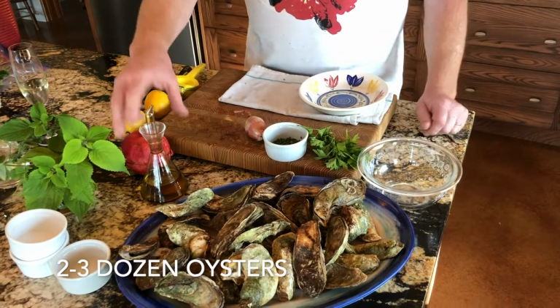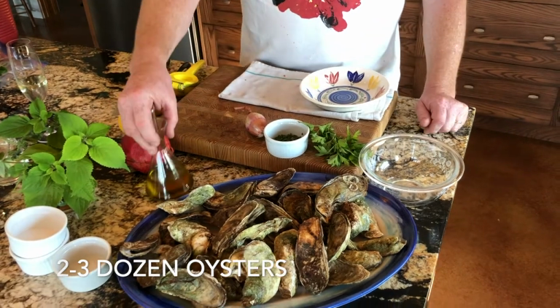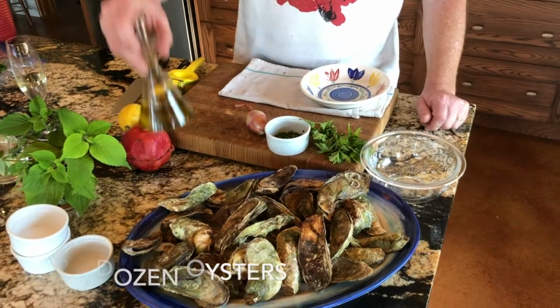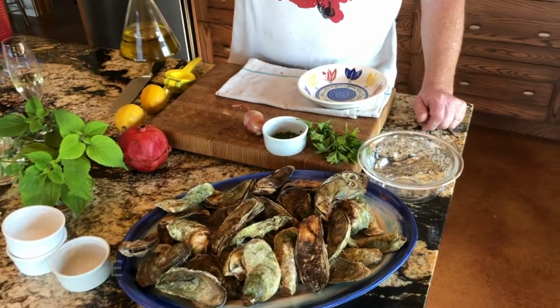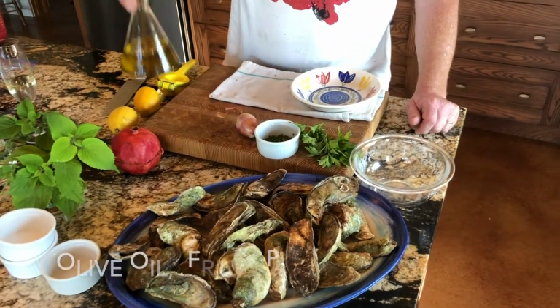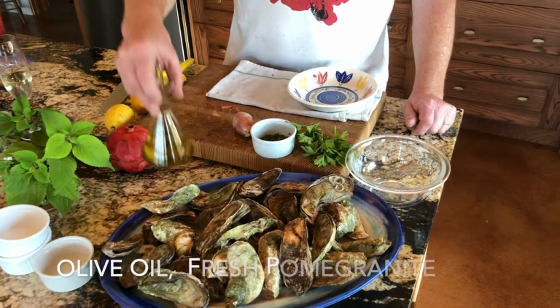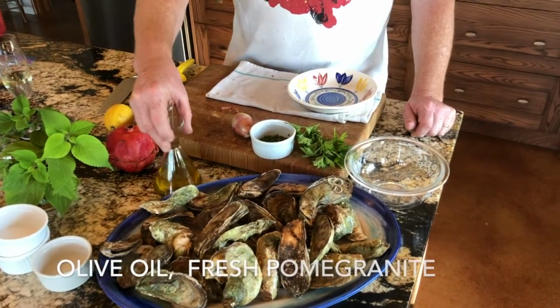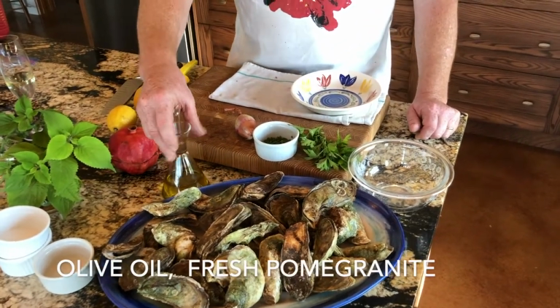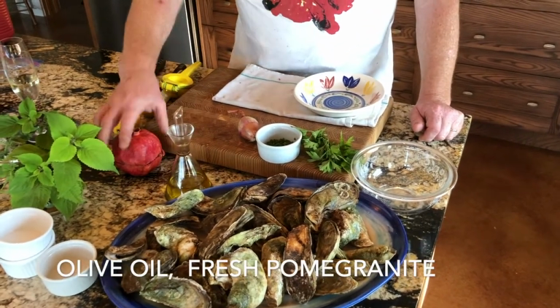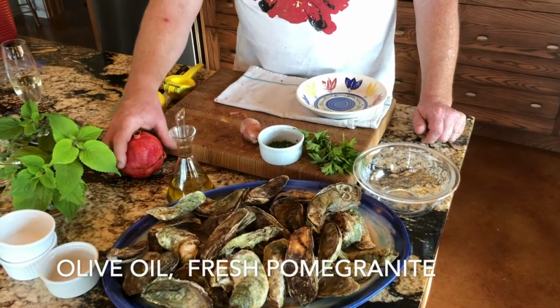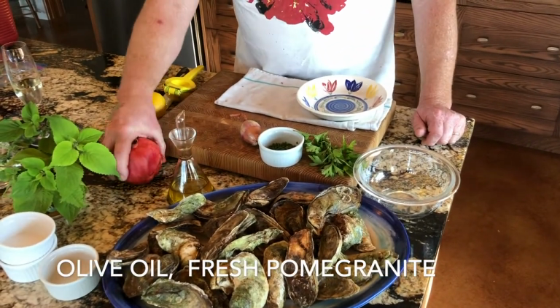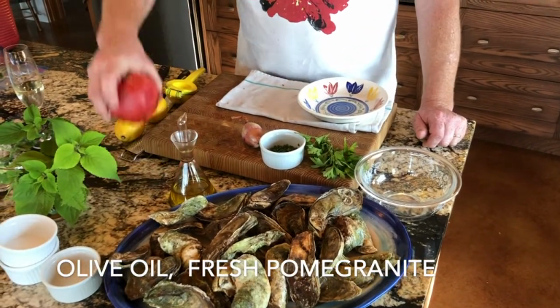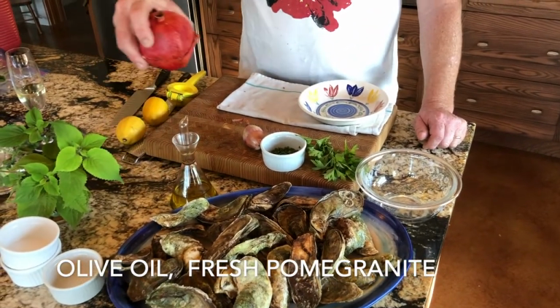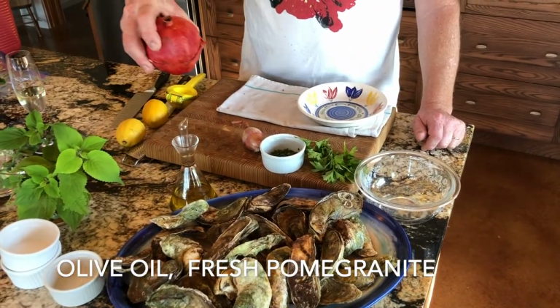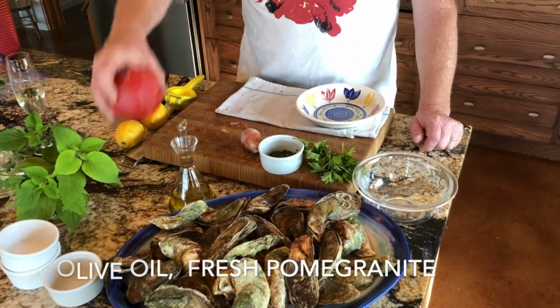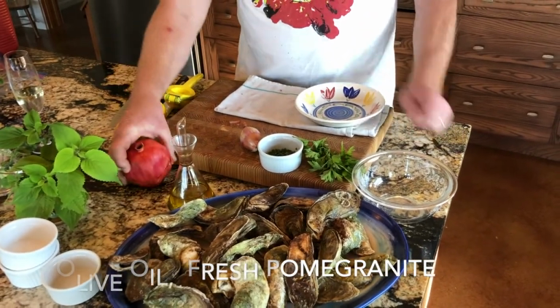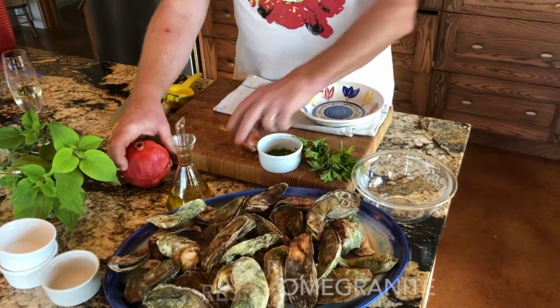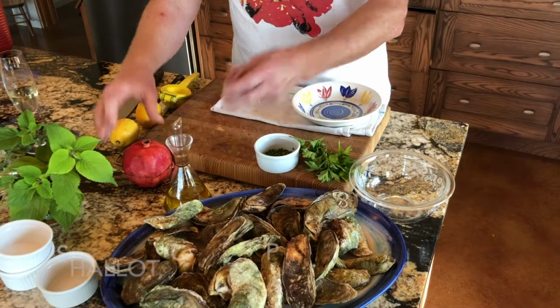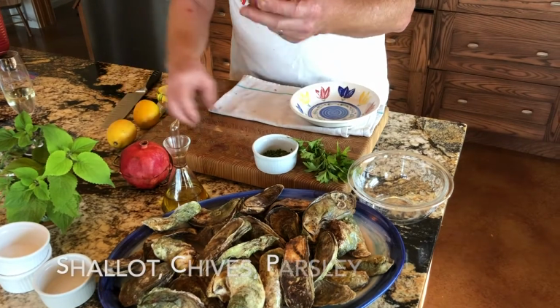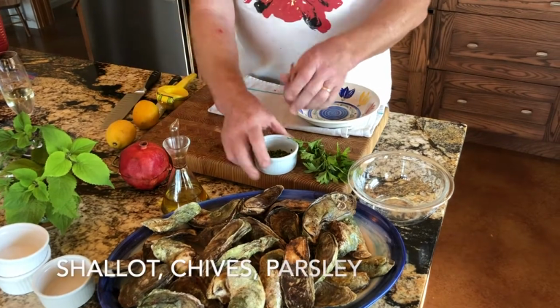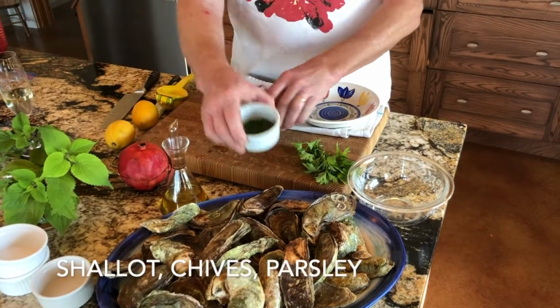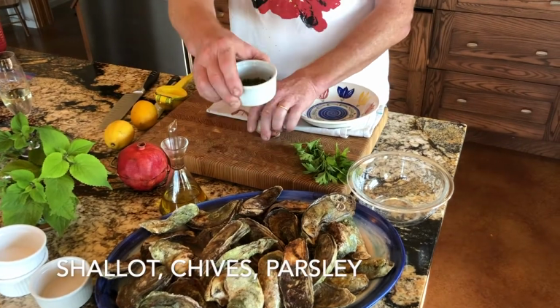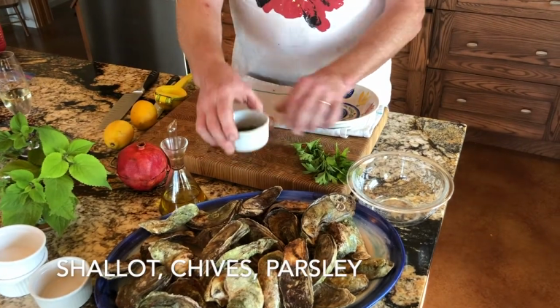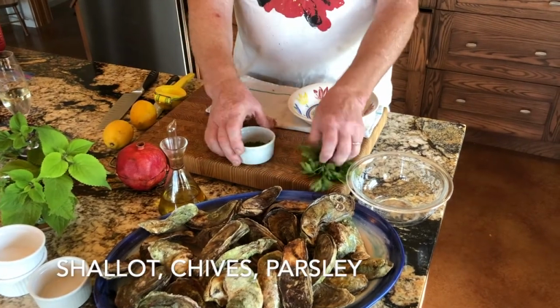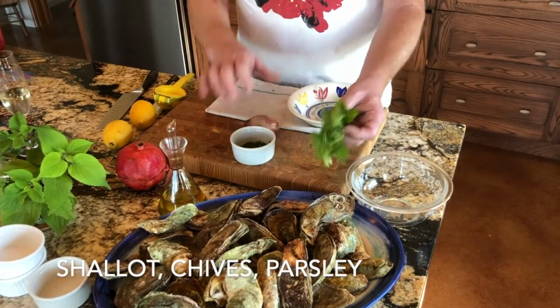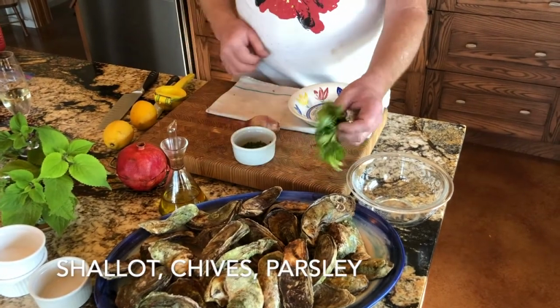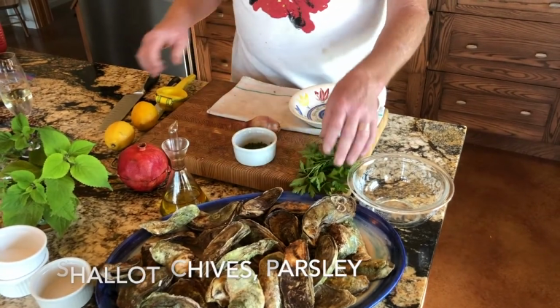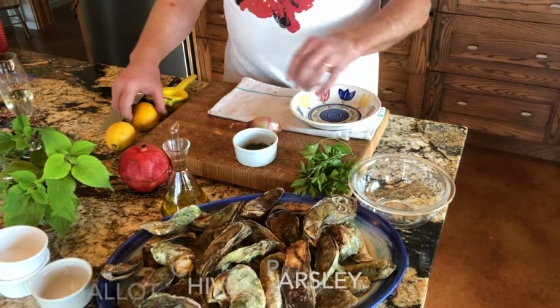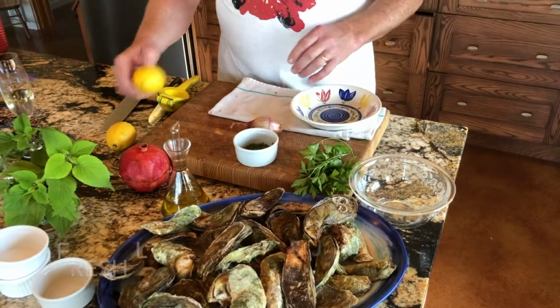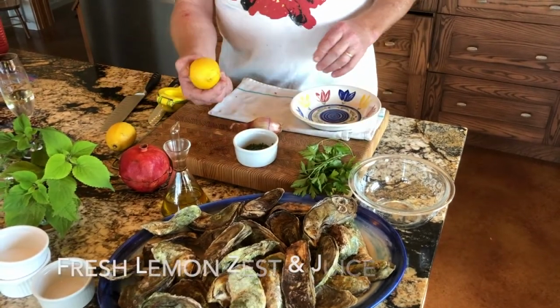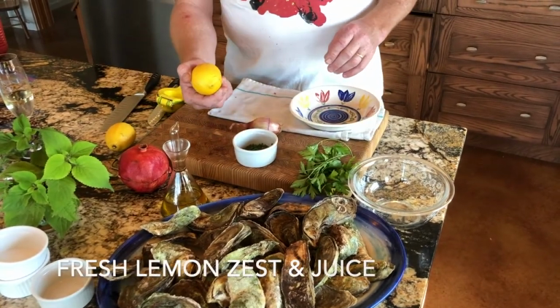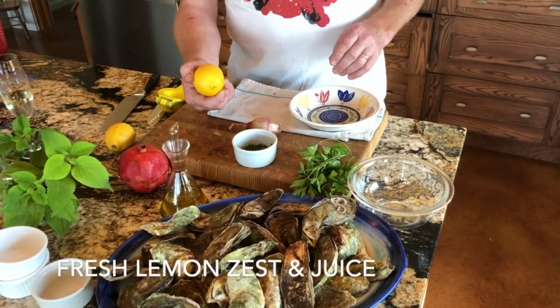For the vinaigrette, you're going to need good olive oil, fresh pomegranate, shallots, chives, parsley, lemon juice, and lemon zest.